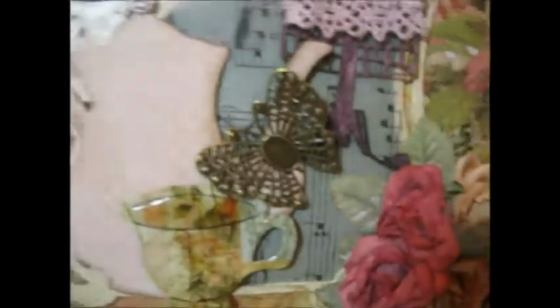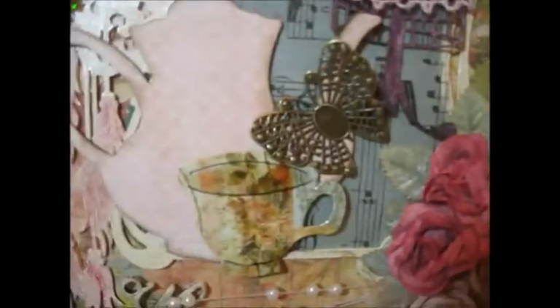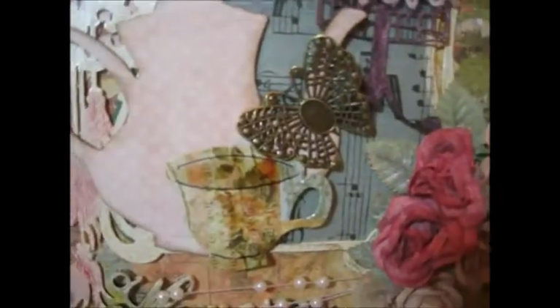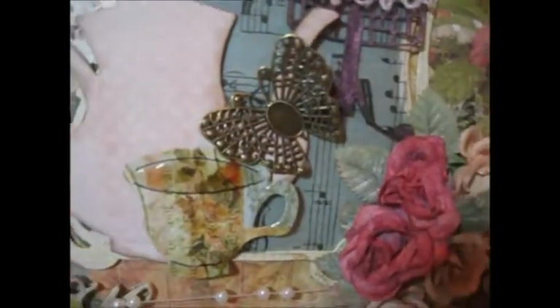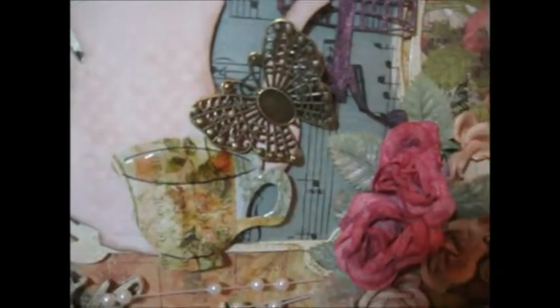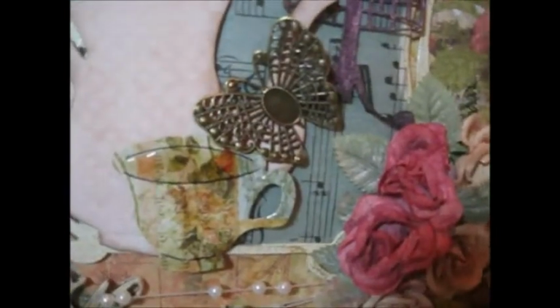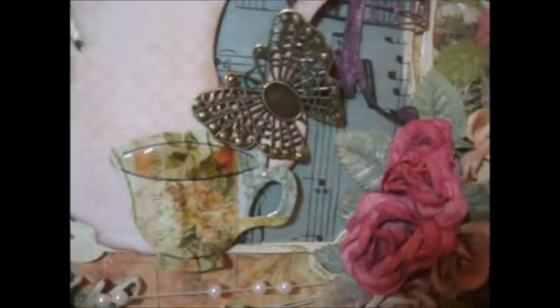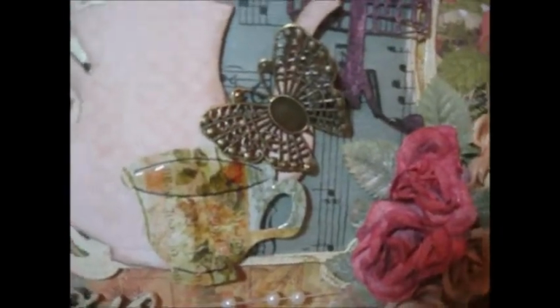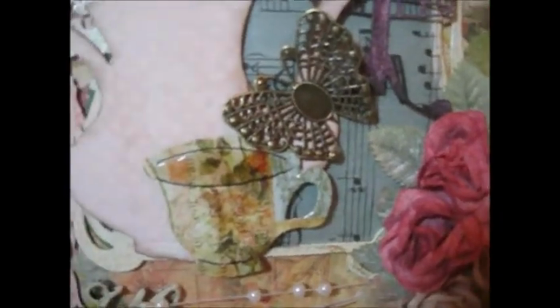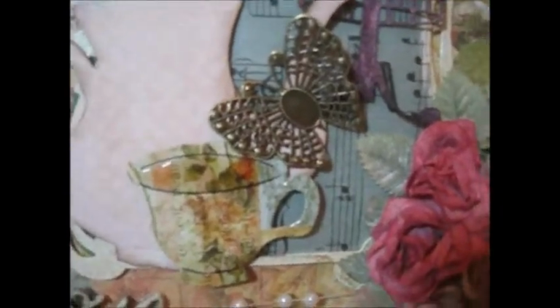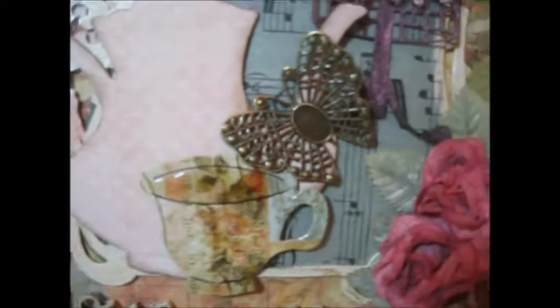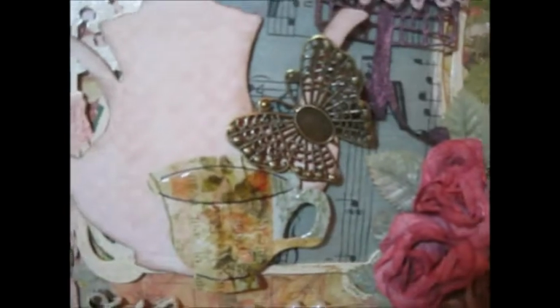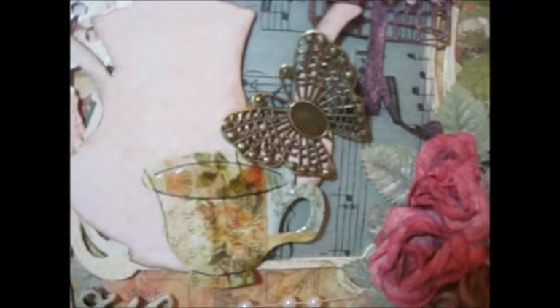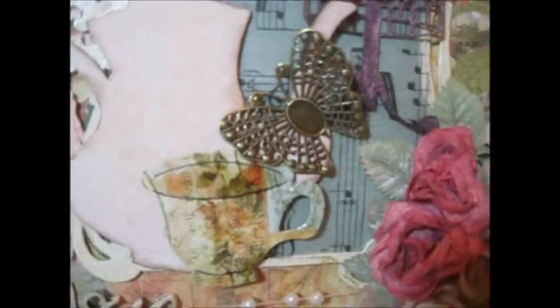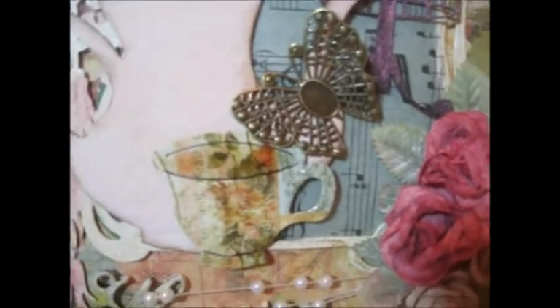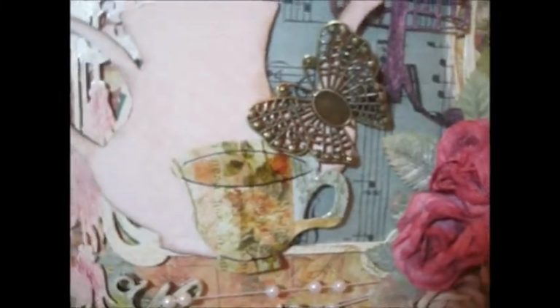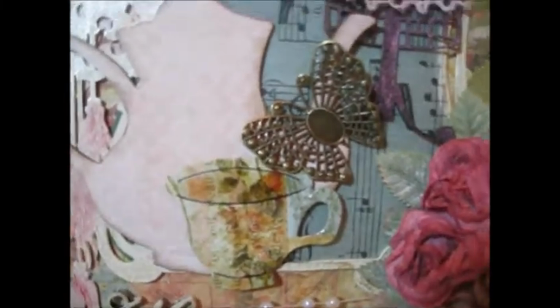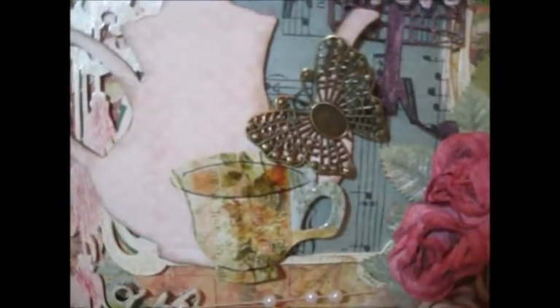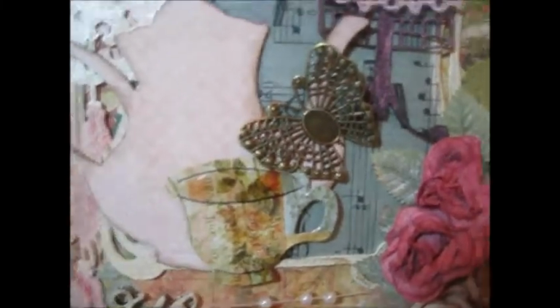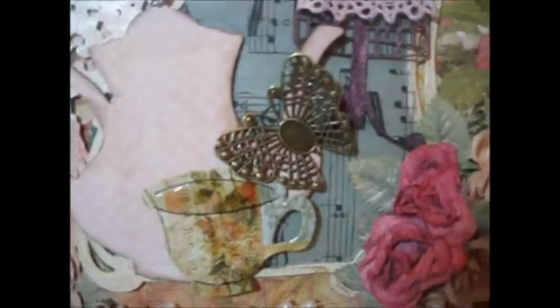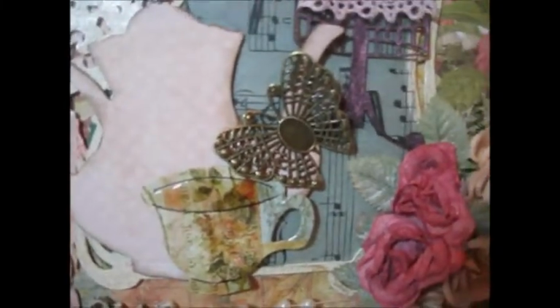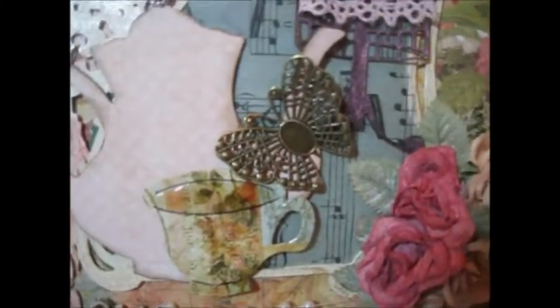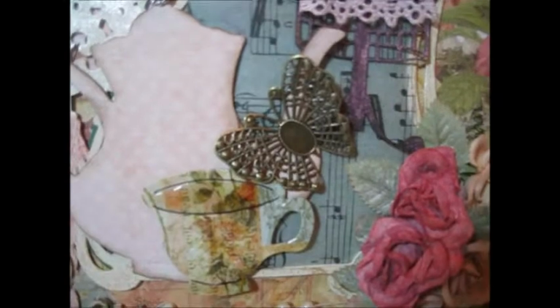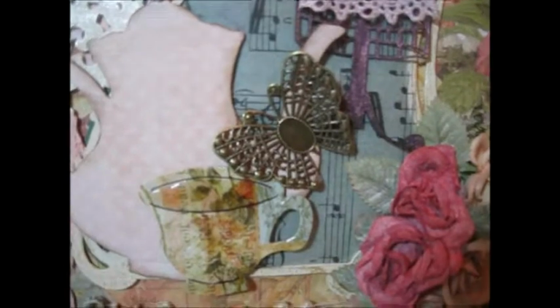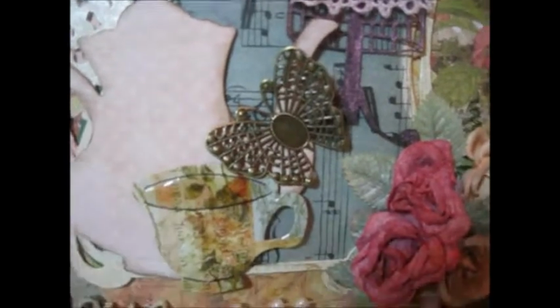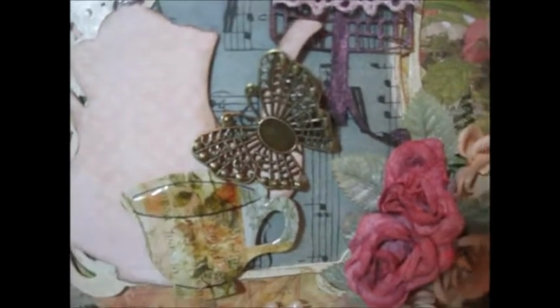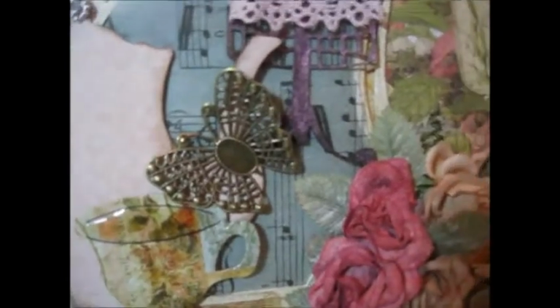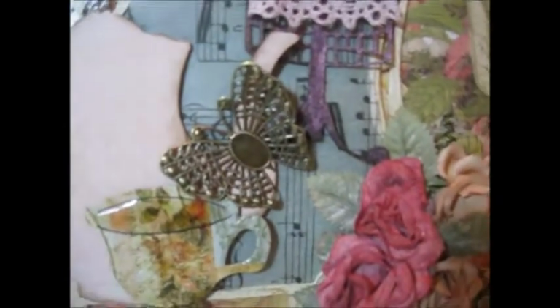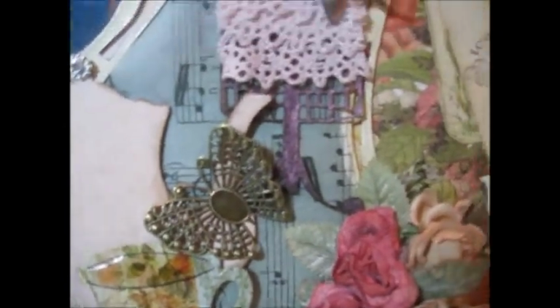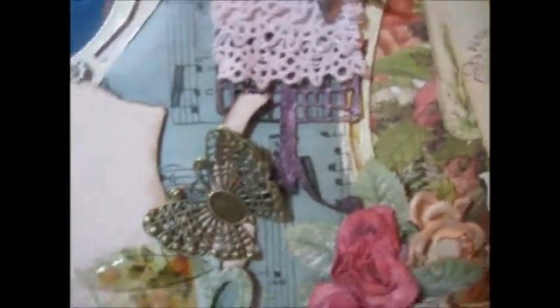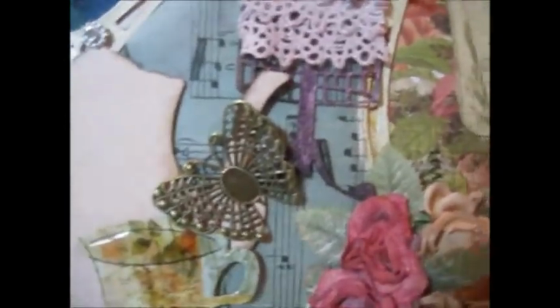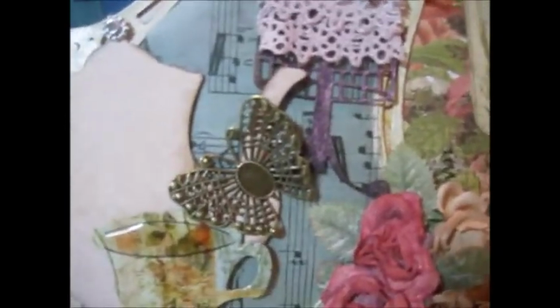I added a metal butterfly, and this butterfly is actually from Craft Supply 1. They're metal, and I just think they're so cool. I absolutely love these butterflies. I use them on a lot of things.